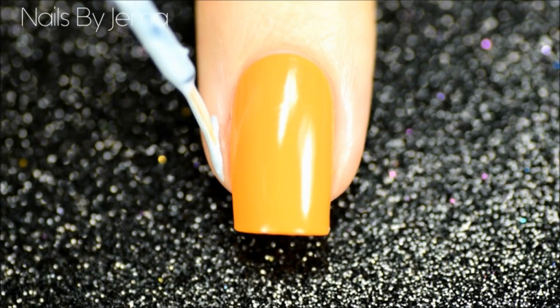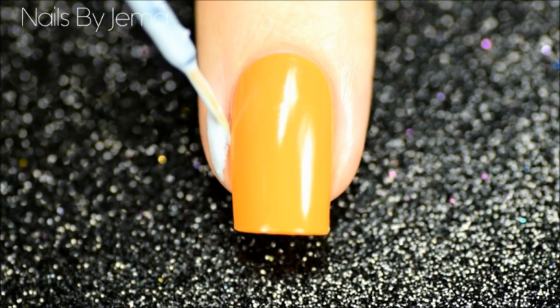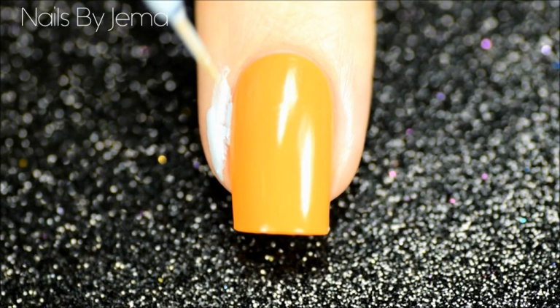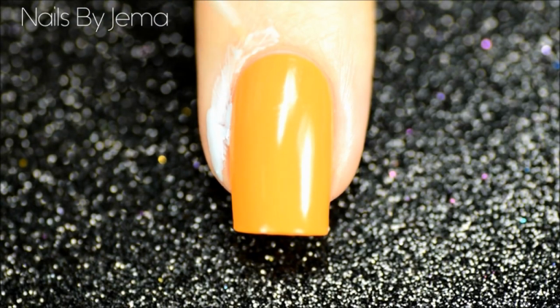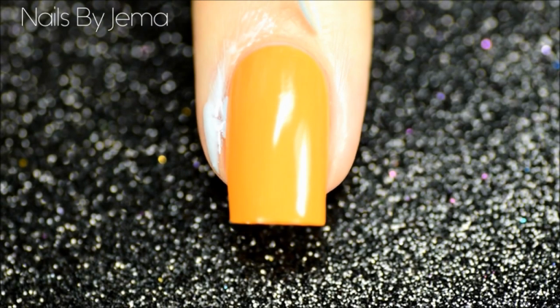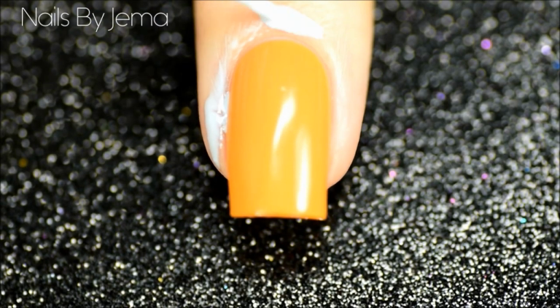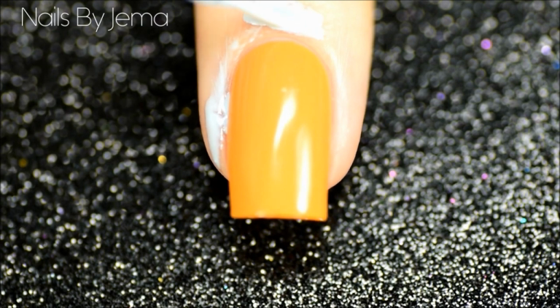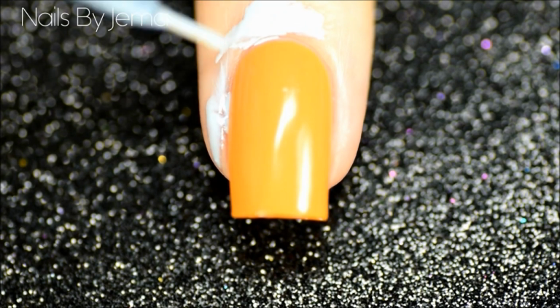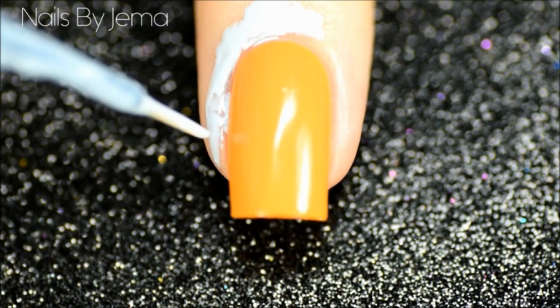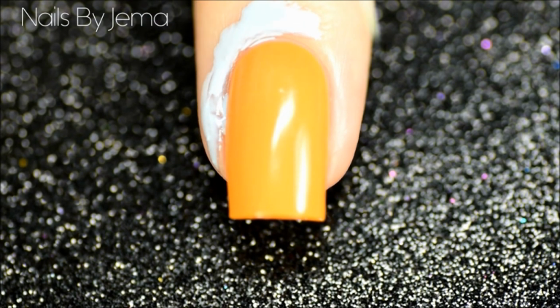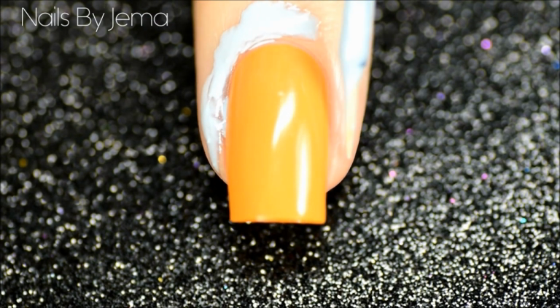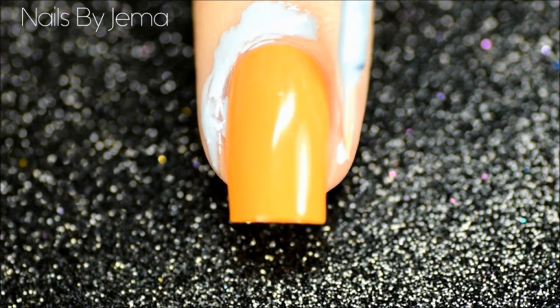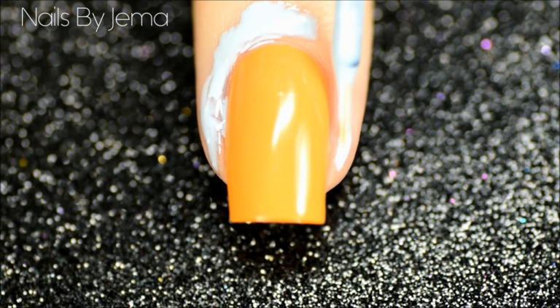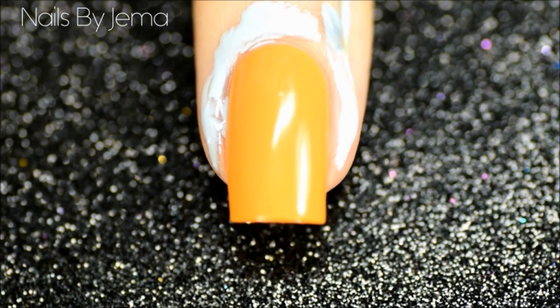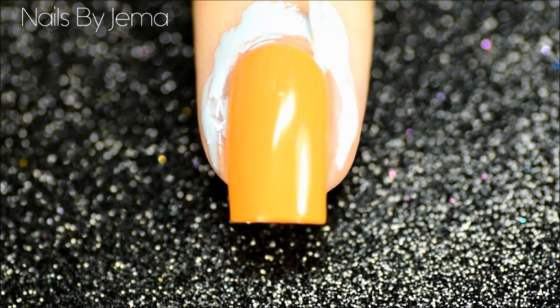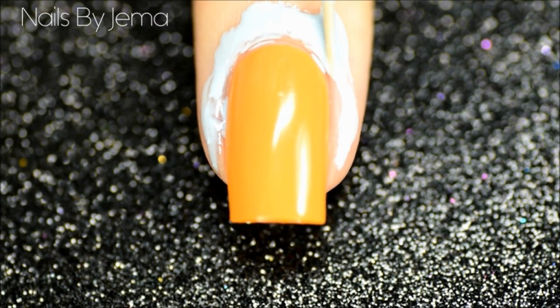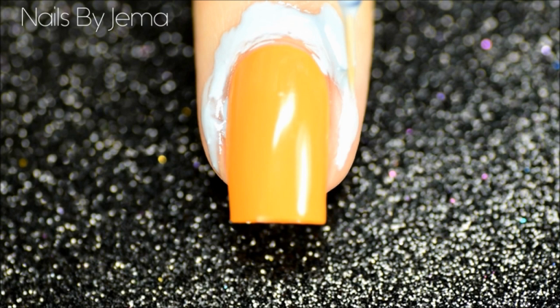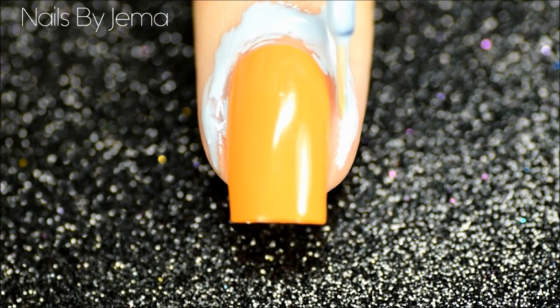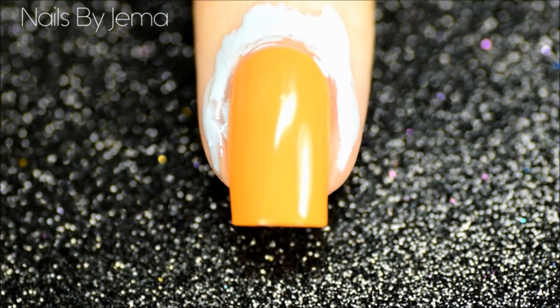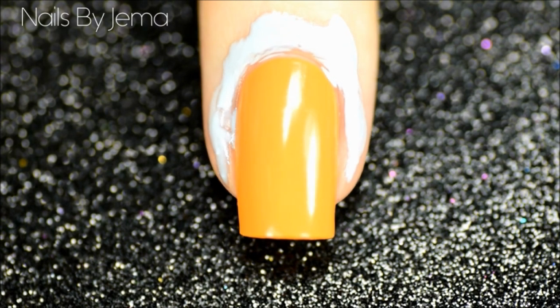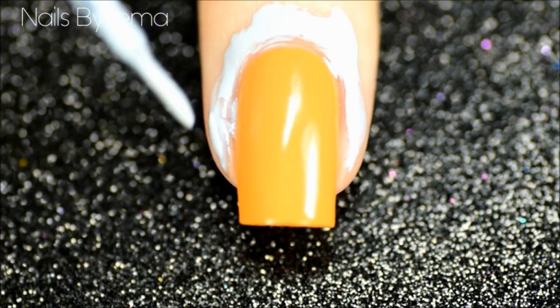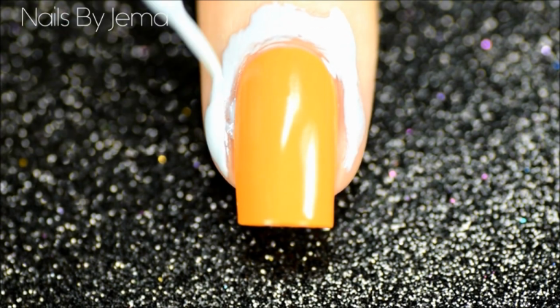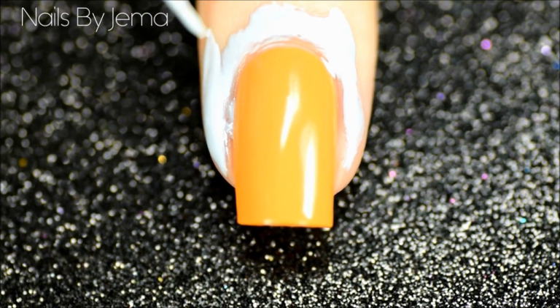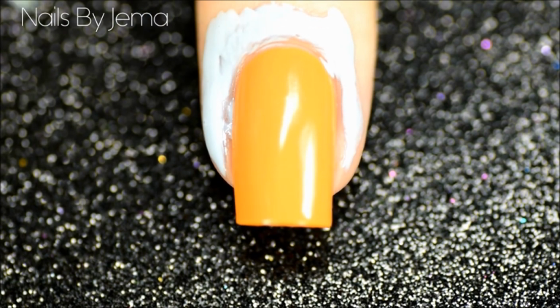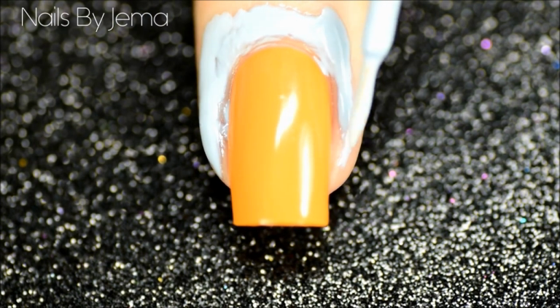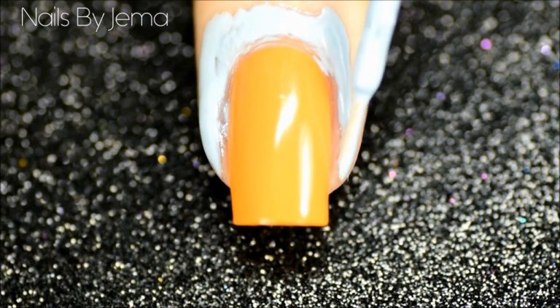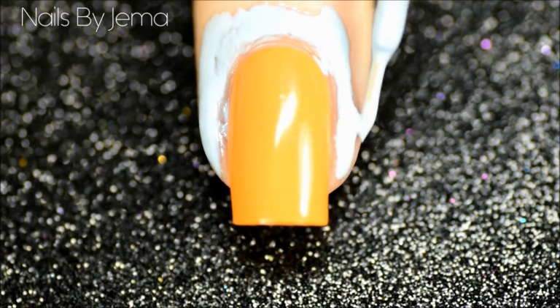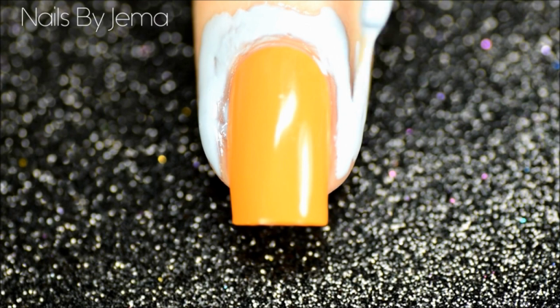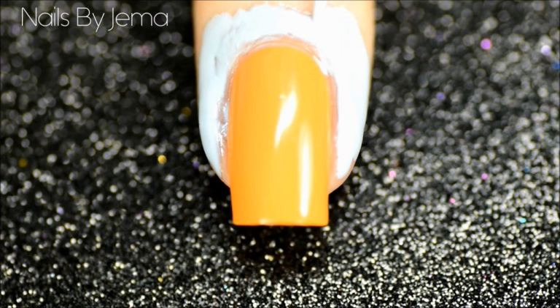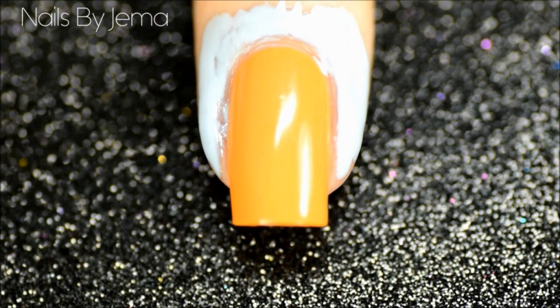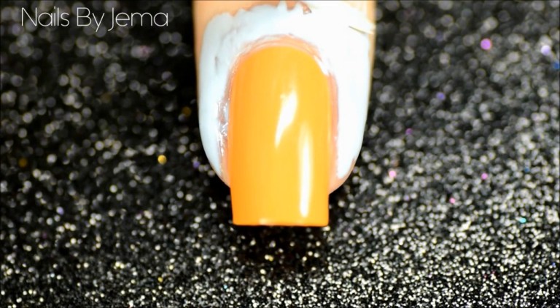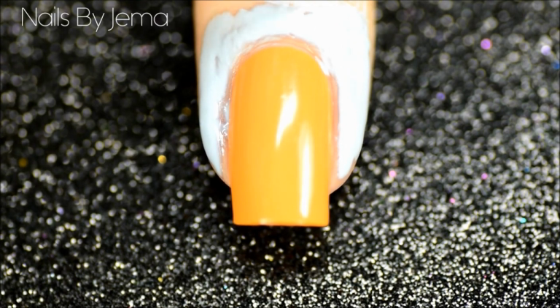When that's dry, paint on a liquid tape or a latex barrier to help with the clean up of the gradient later on. I've got a tutorial on how to make your own, but today I'm using Liquid Palisade by Kiesque. Apply the liquid tape barrier to the cuticle and the skin surrounding the nail and then let it dry completely.